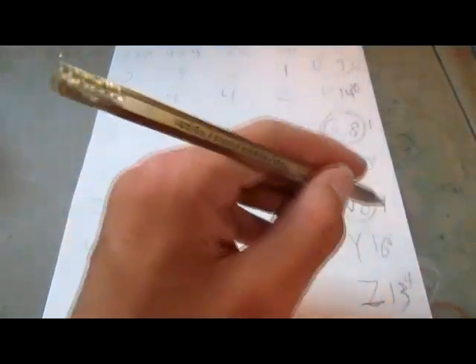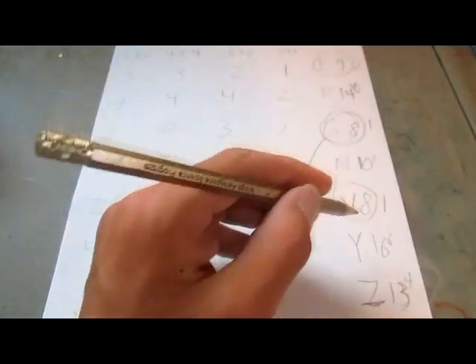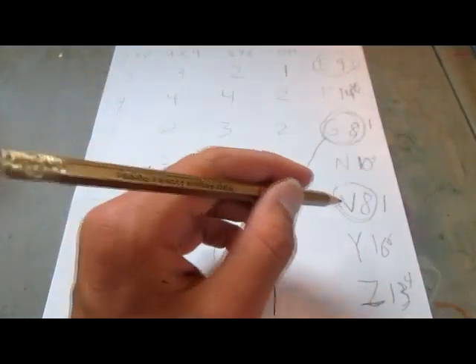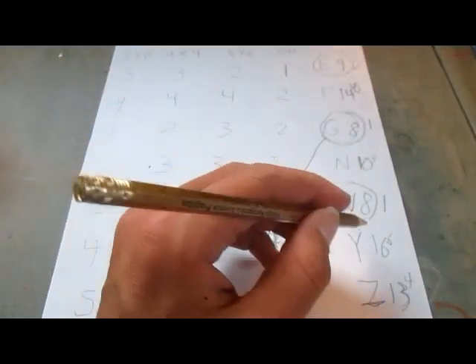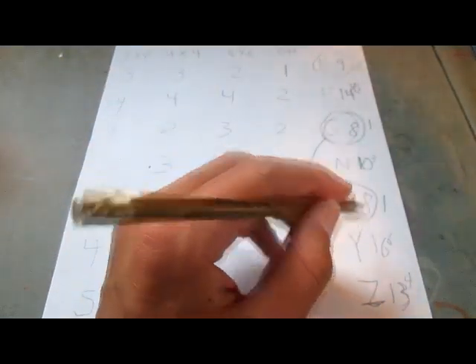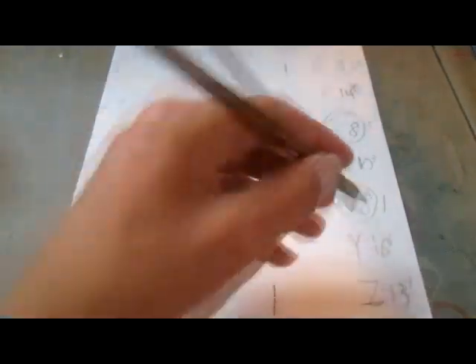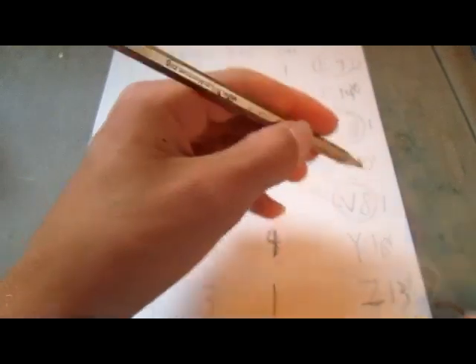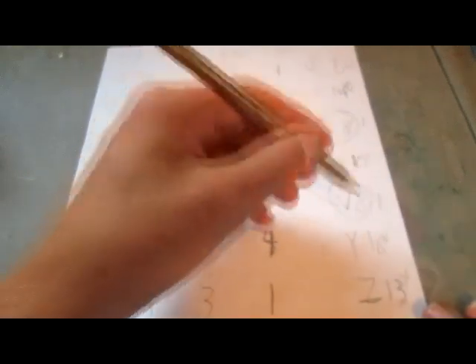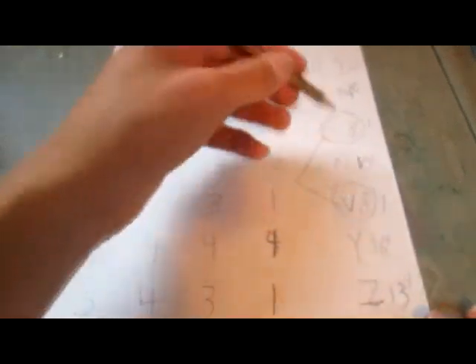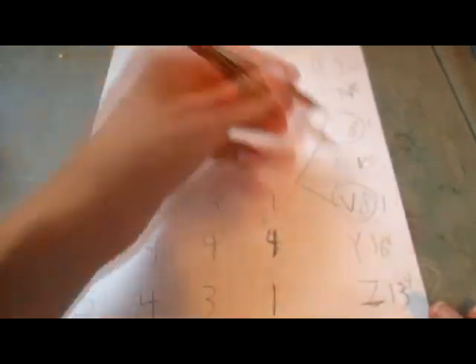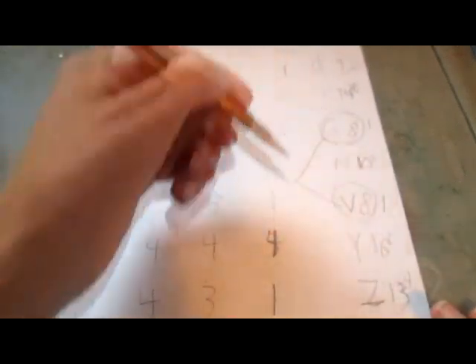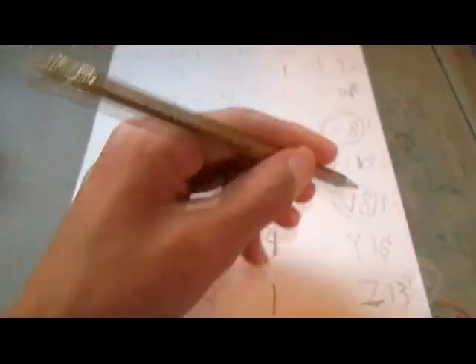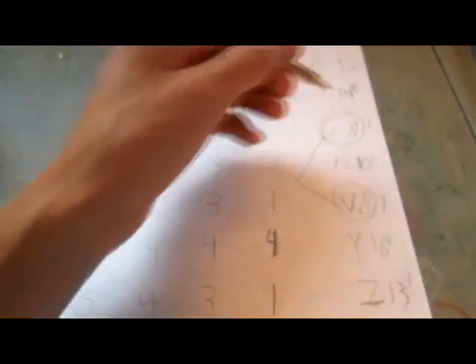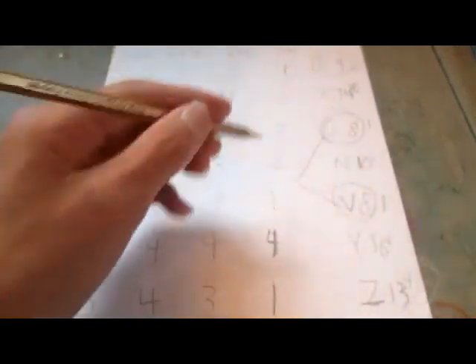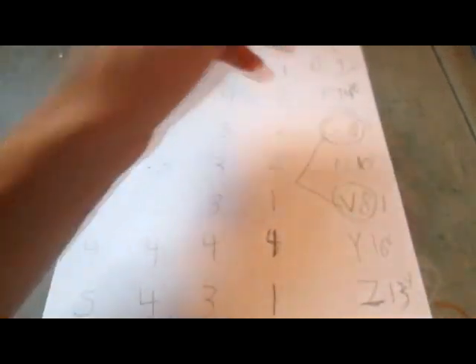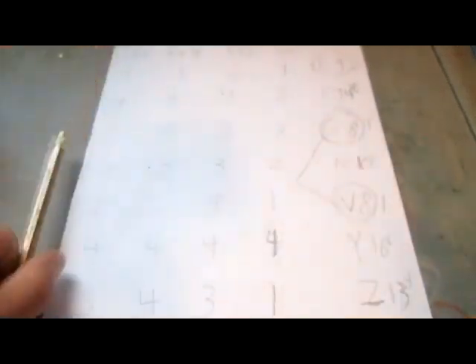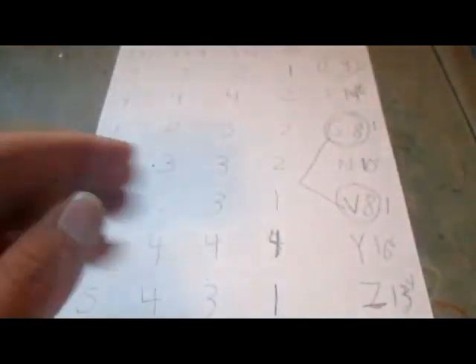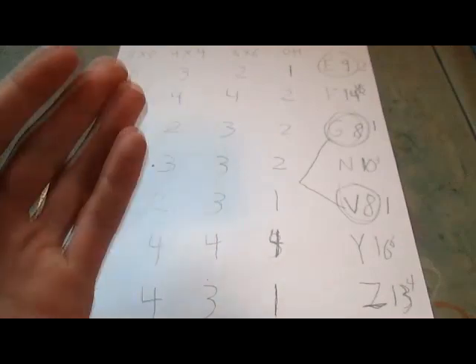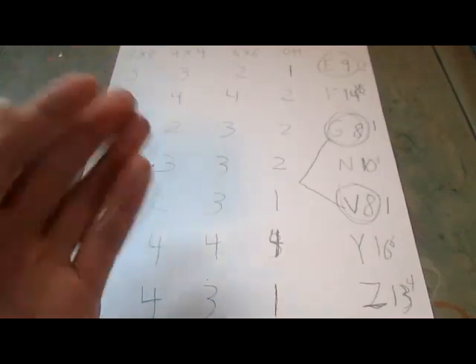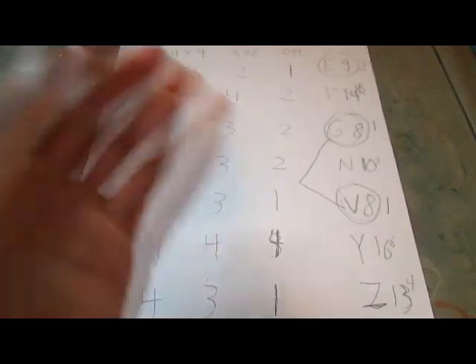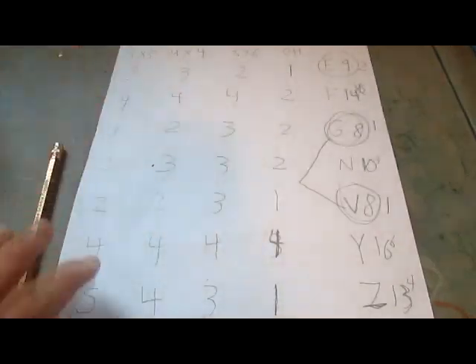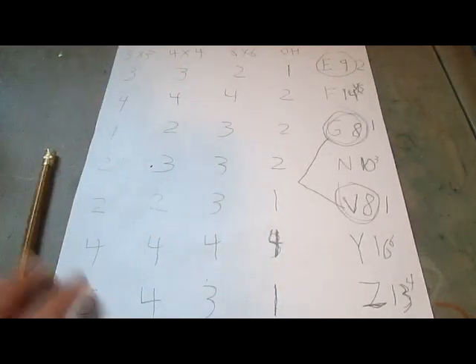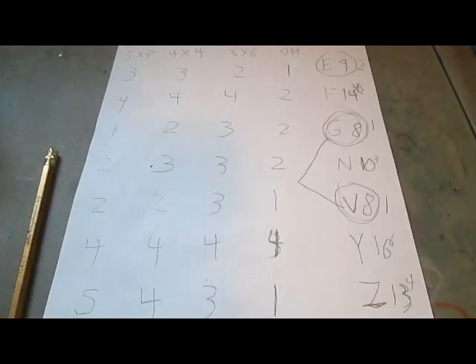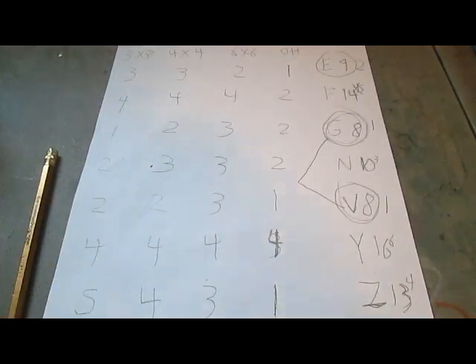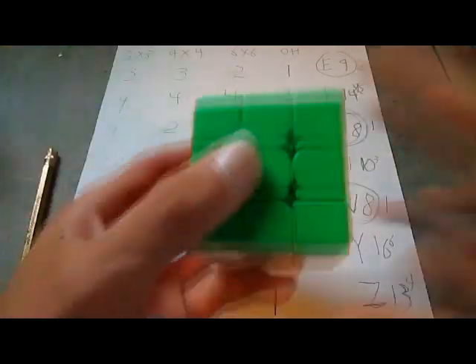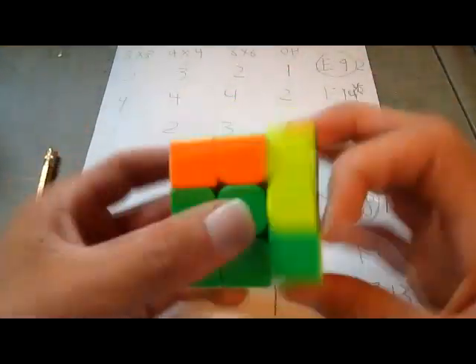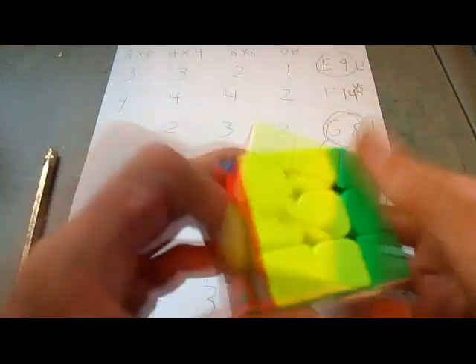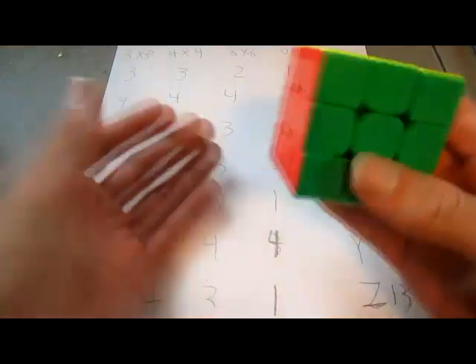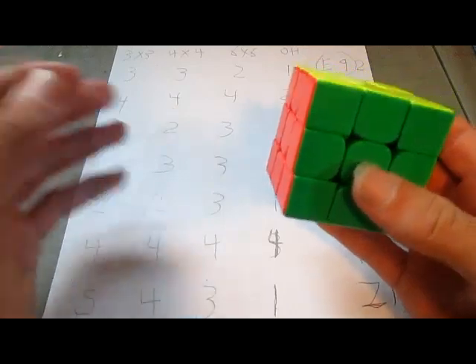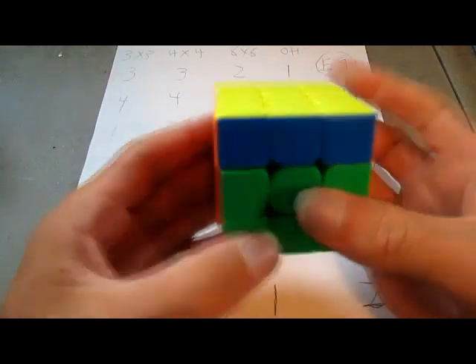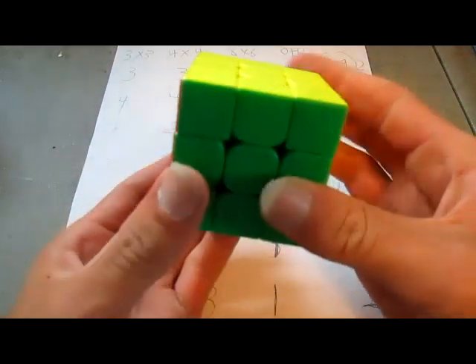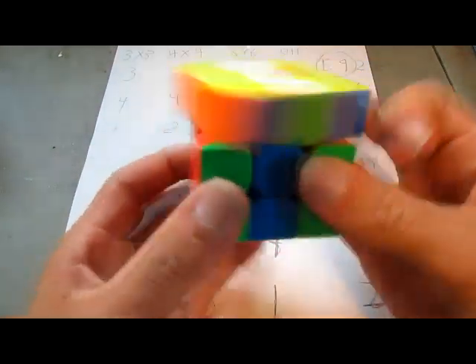So those are the top 7 hardest PLL algorithms. The two of them — G-perm and V-perm — are in first, and E-perm is second. I hope you enjoyed this video, and I will see you in the next one.